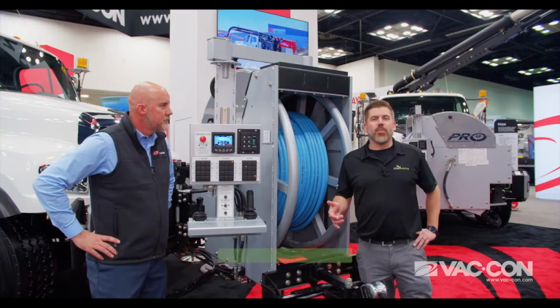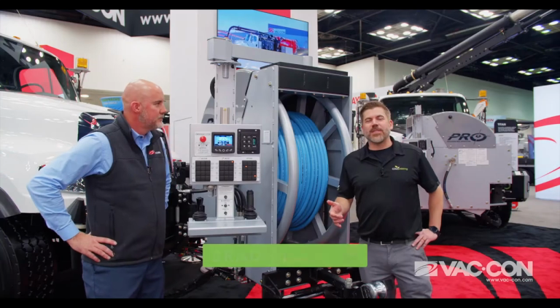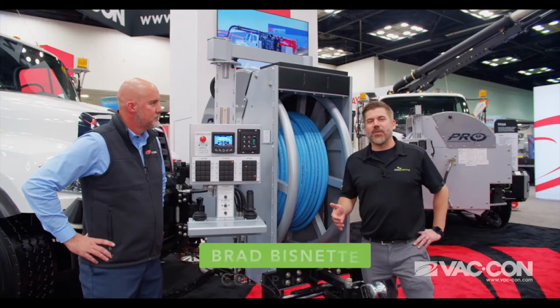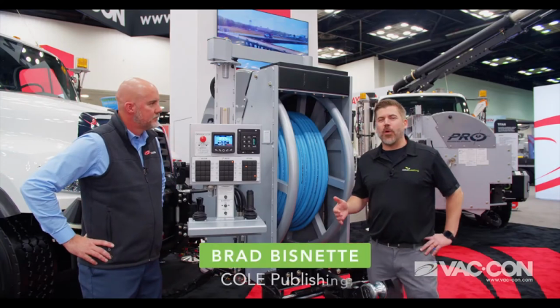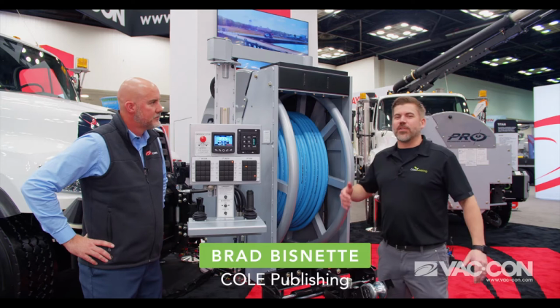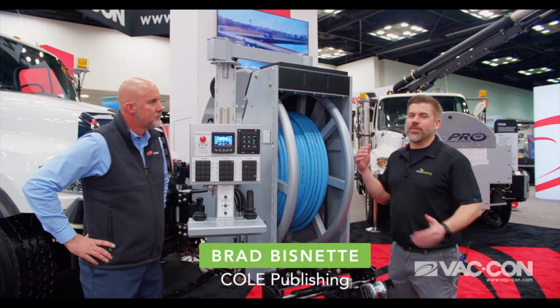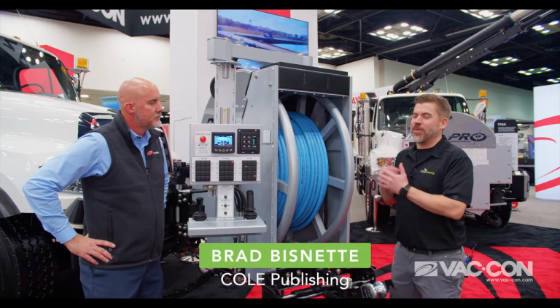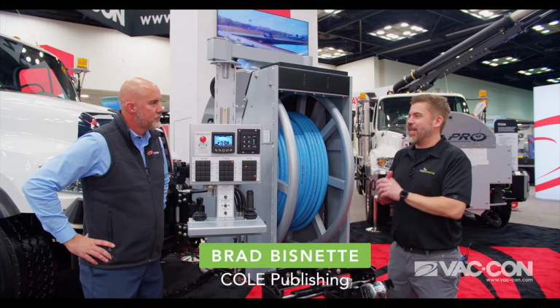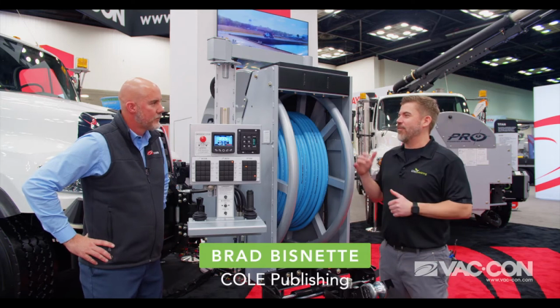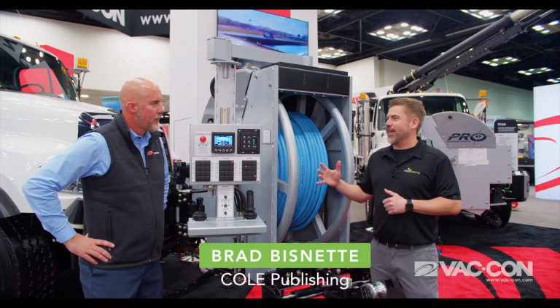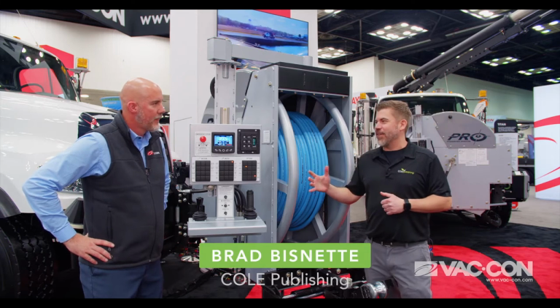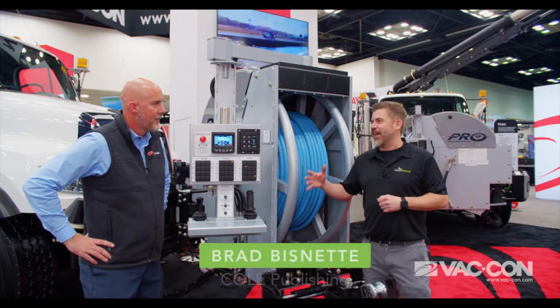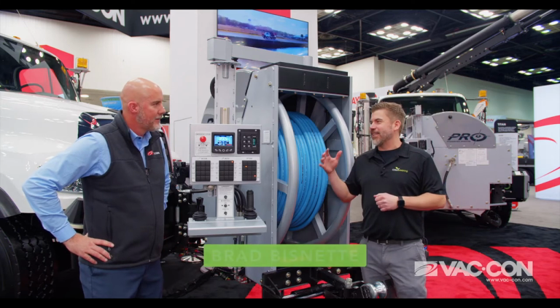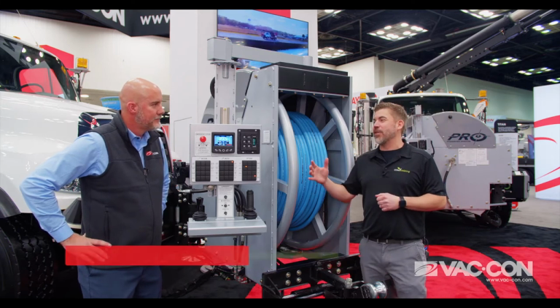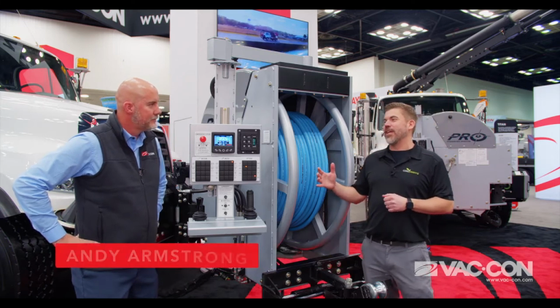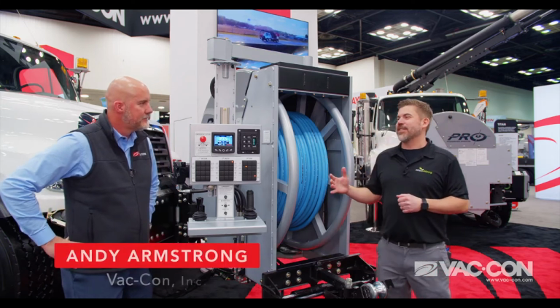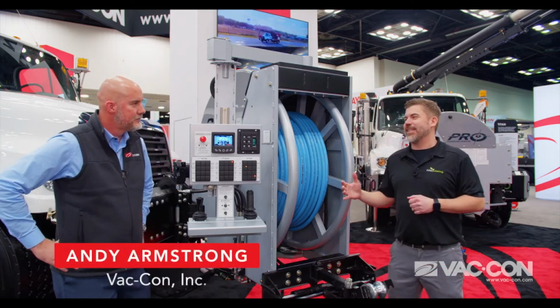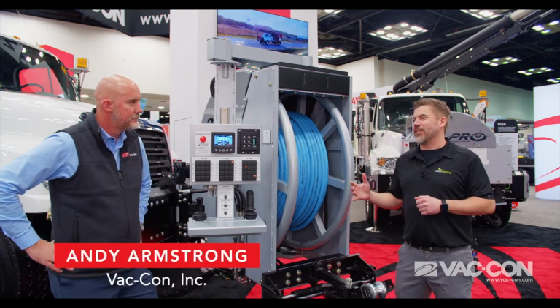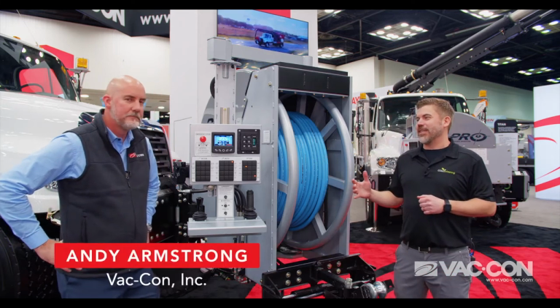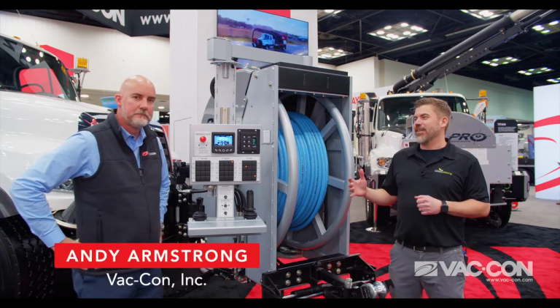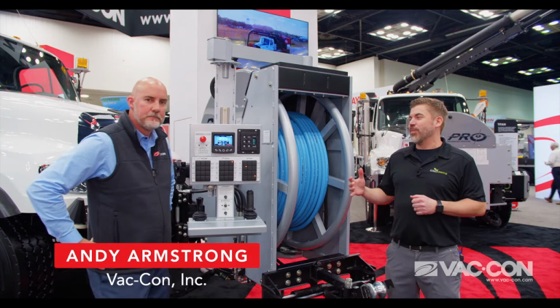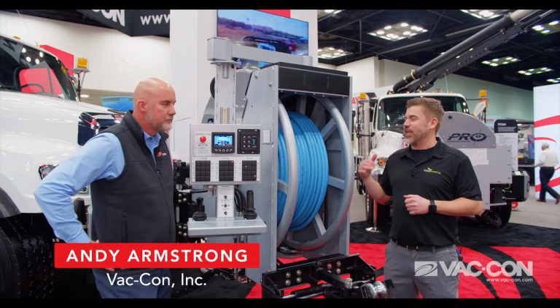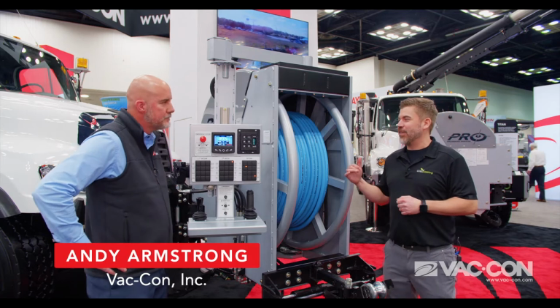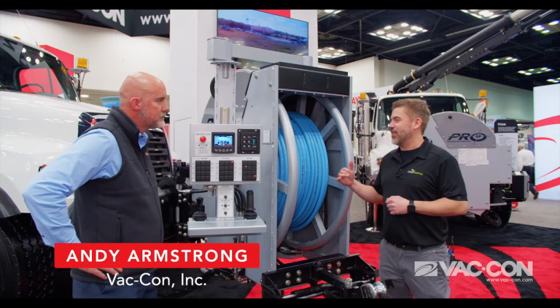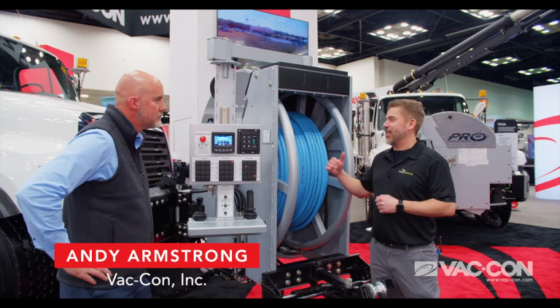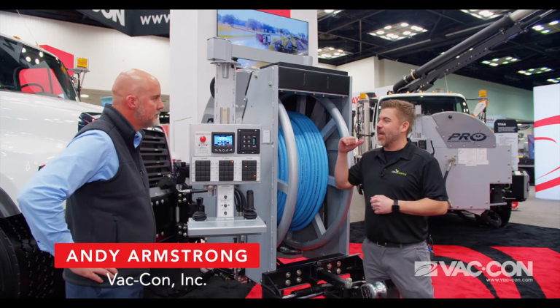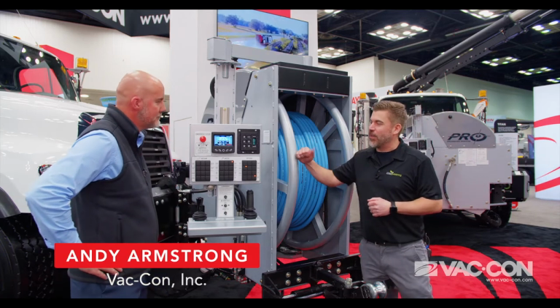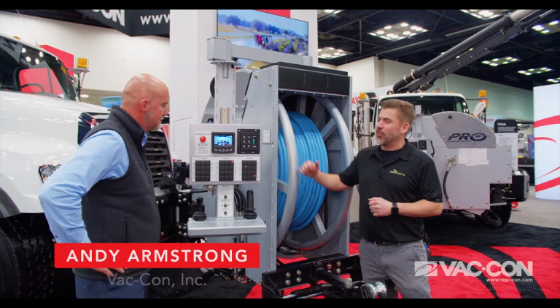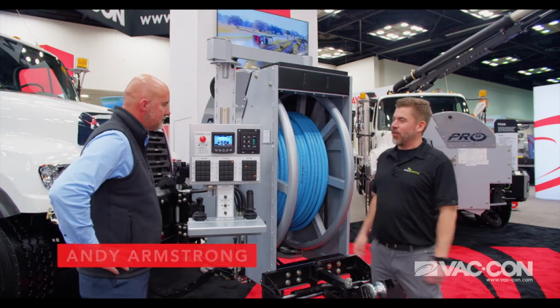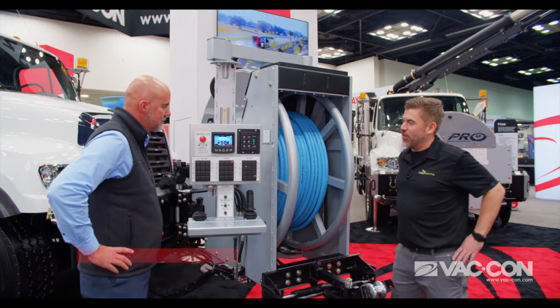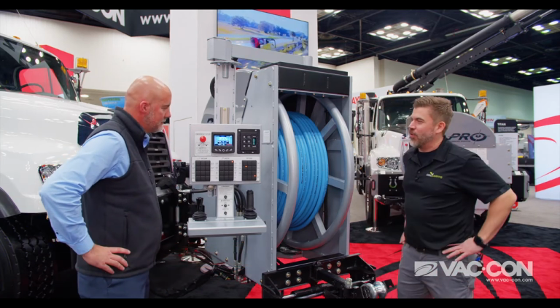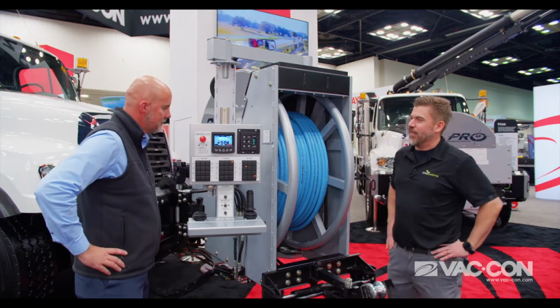Brad Bisnett here with Cole Publishing, chatting with Andy from VATCON. VATCON is a leader in innovation in the industry. Speaking of innovation, Andy, tell me about the ProReel. What do we have going on here?